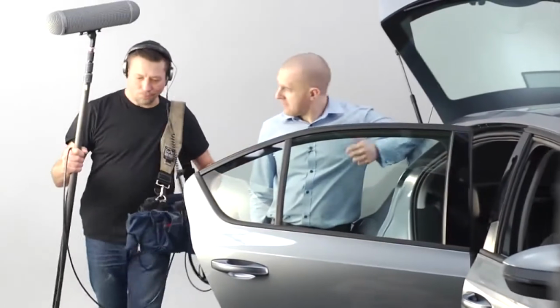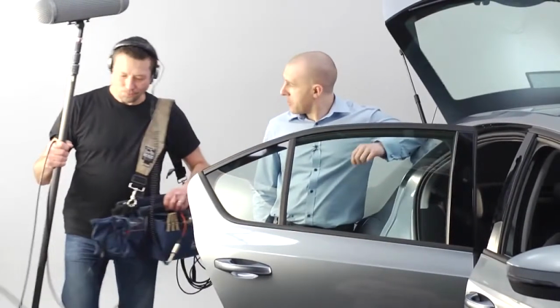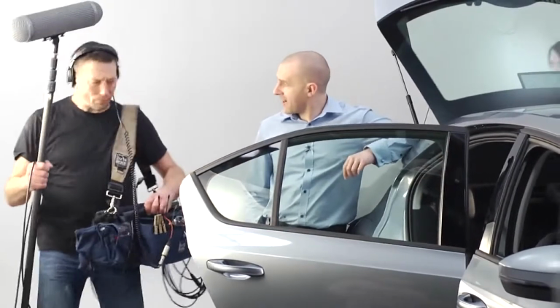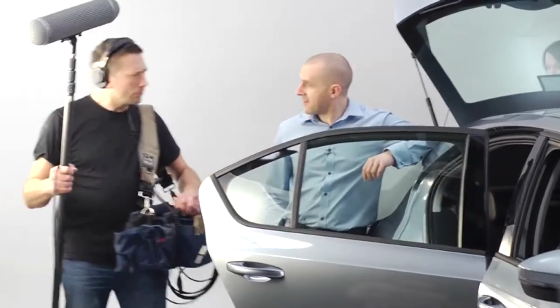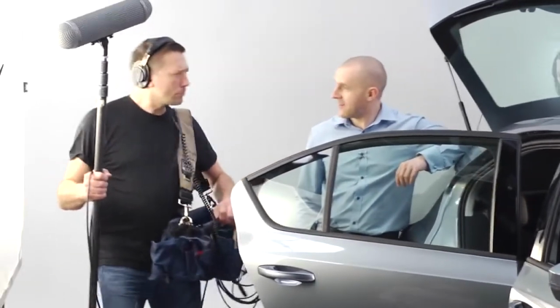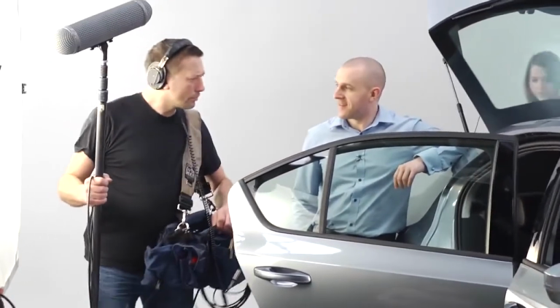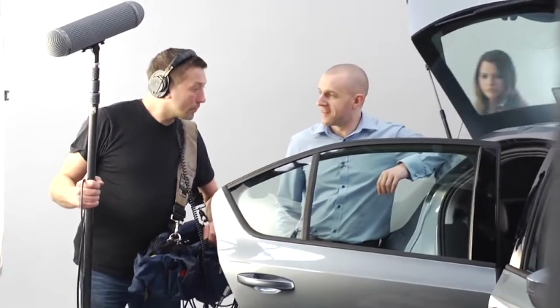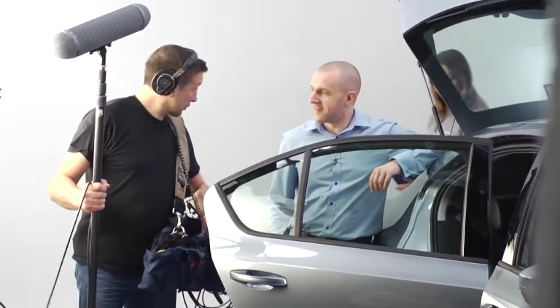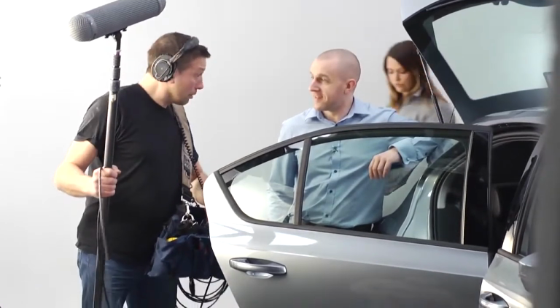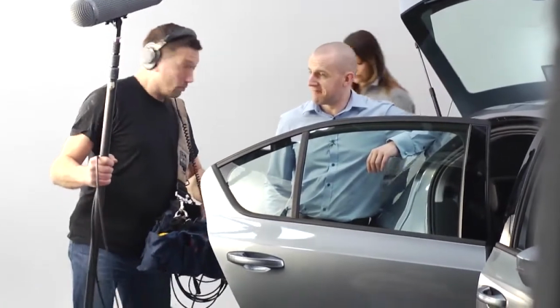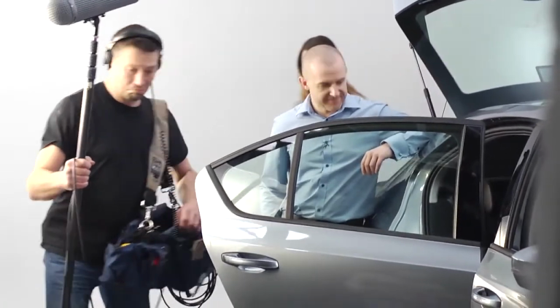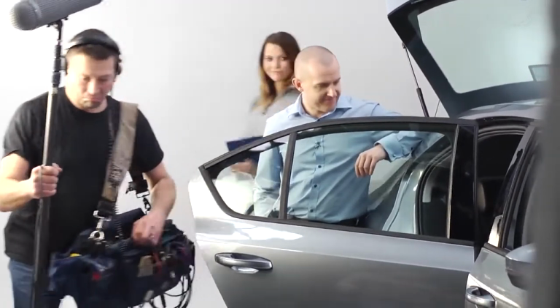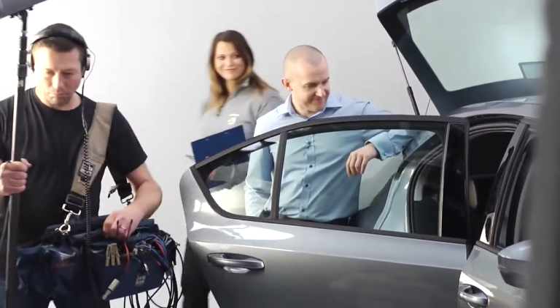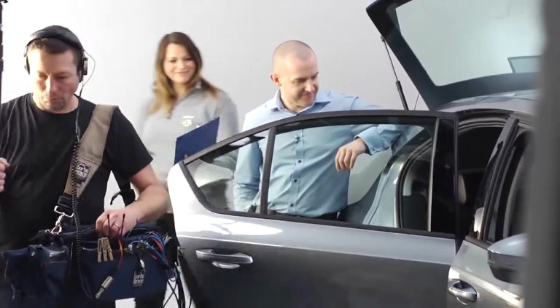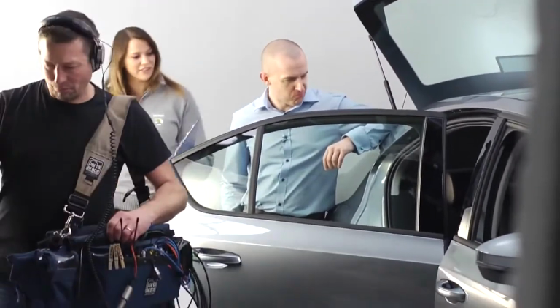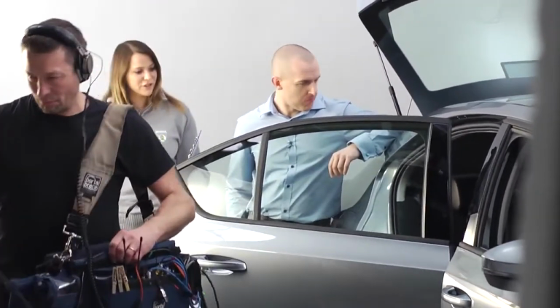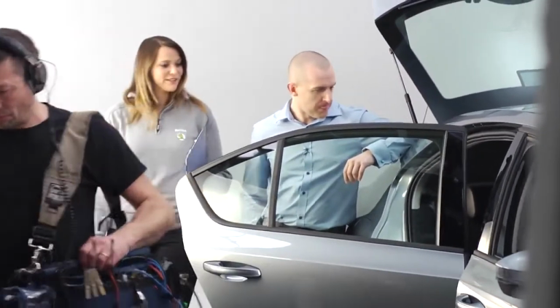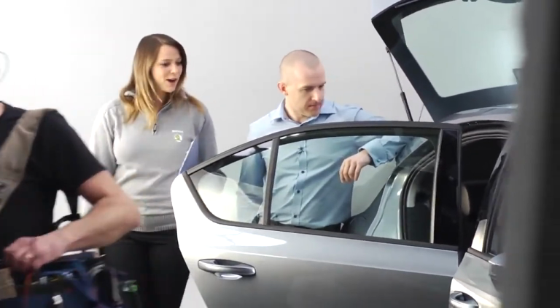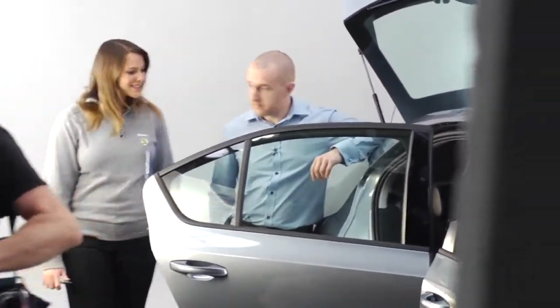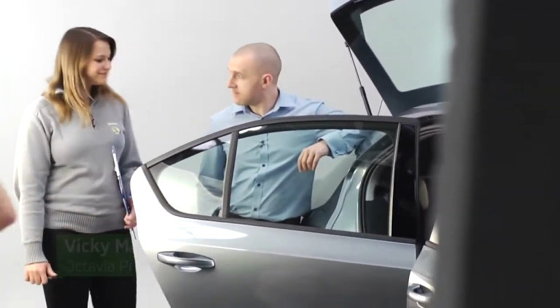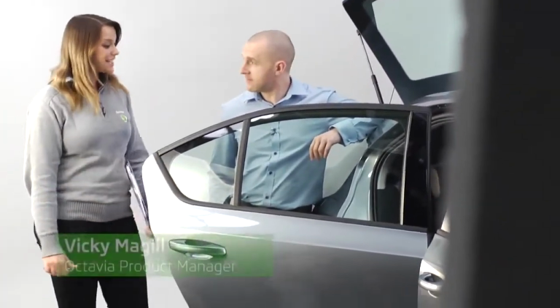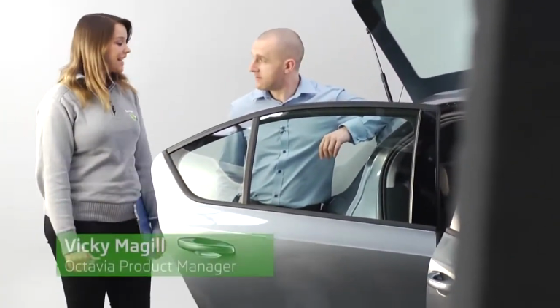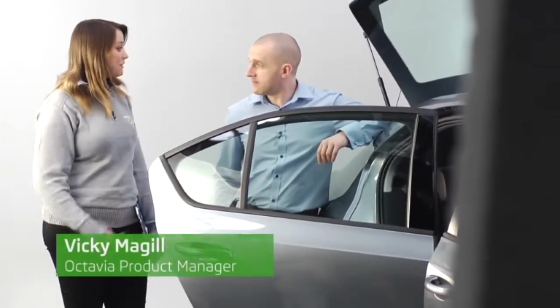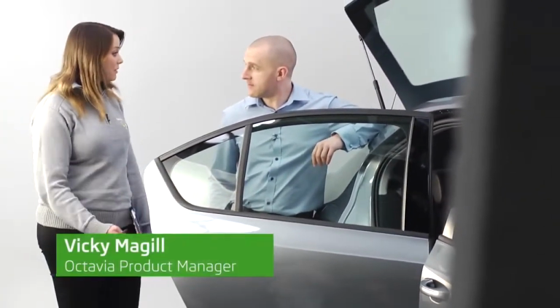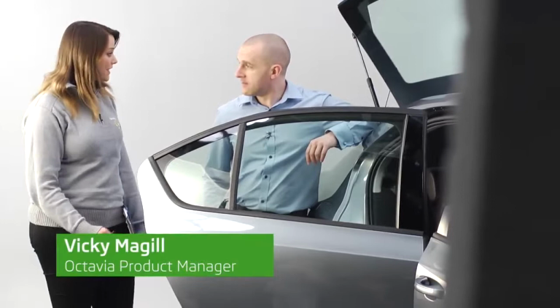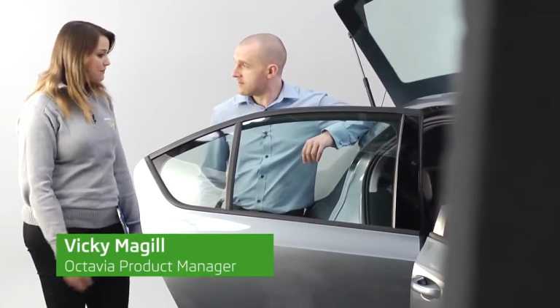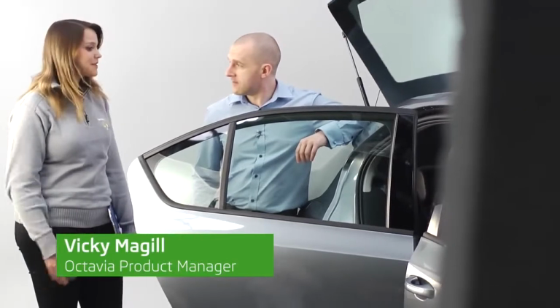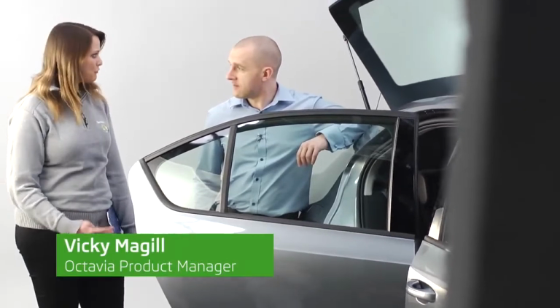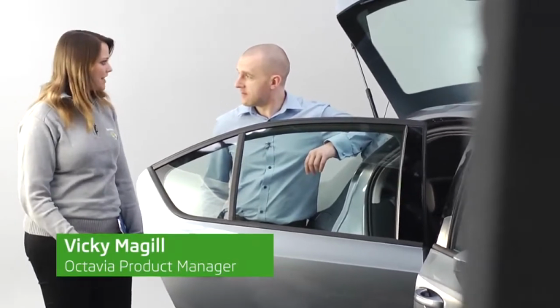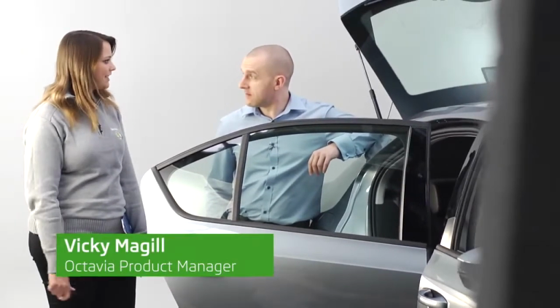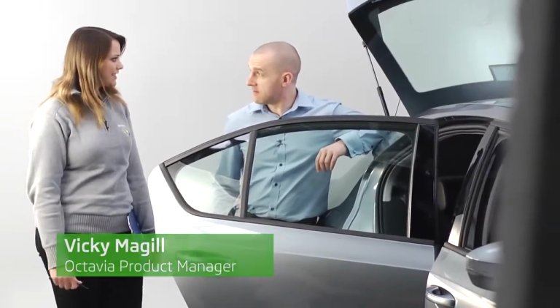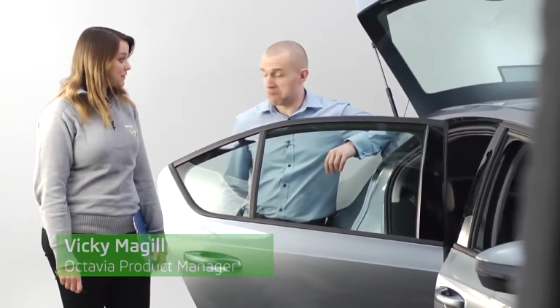What do you reckon? Sounds good. 570 watts and it's connected with a fibre optic cable, so it's a really clean signal.